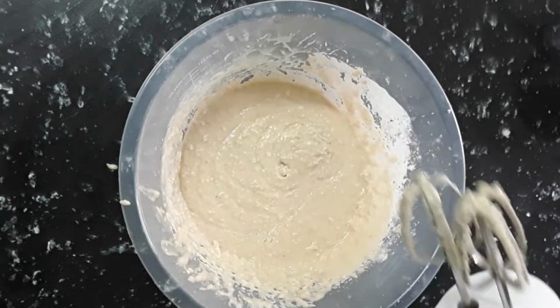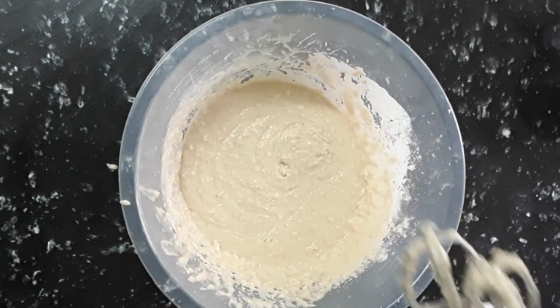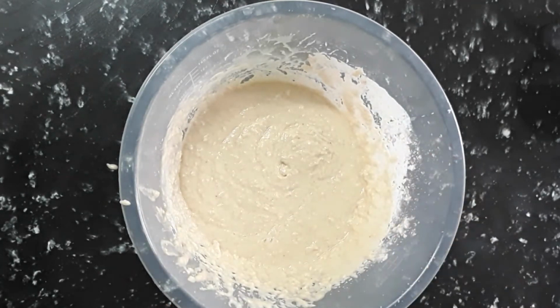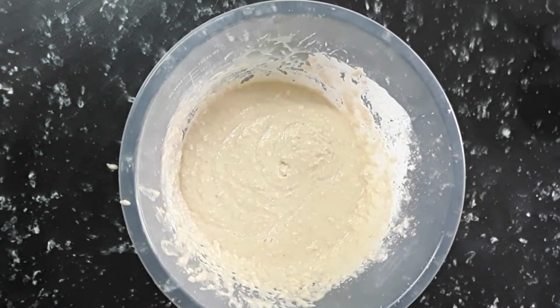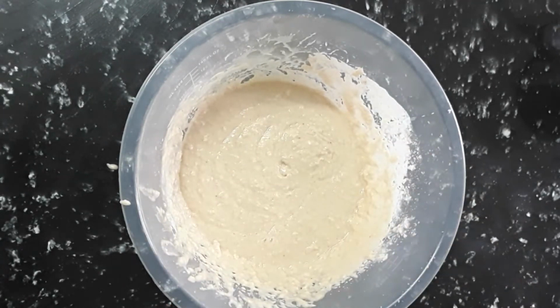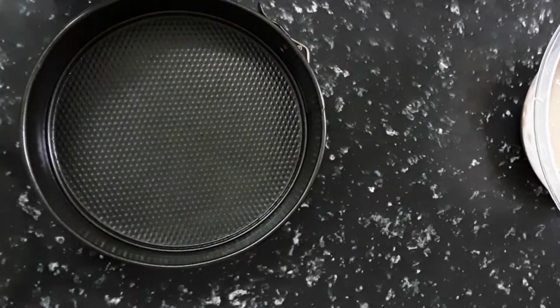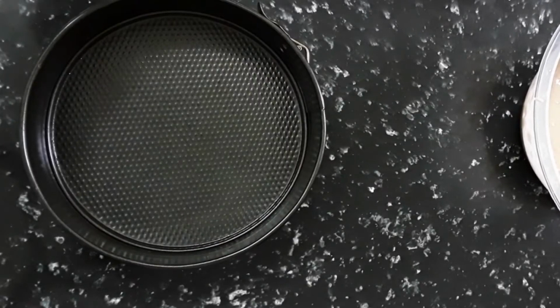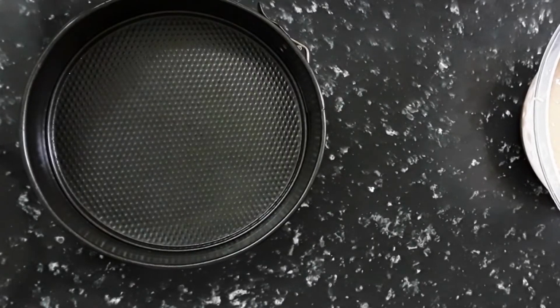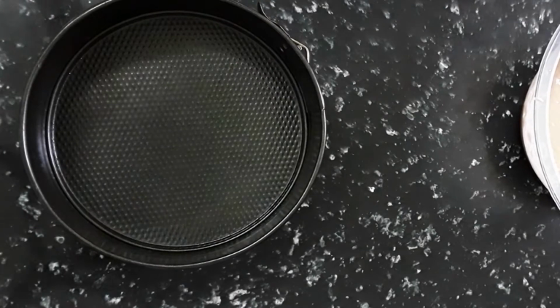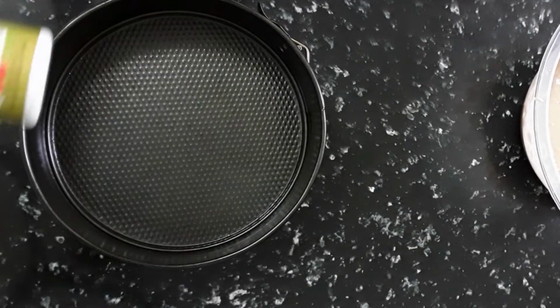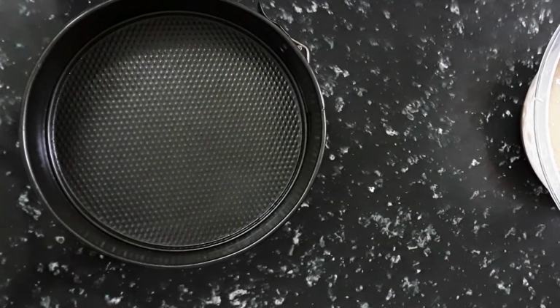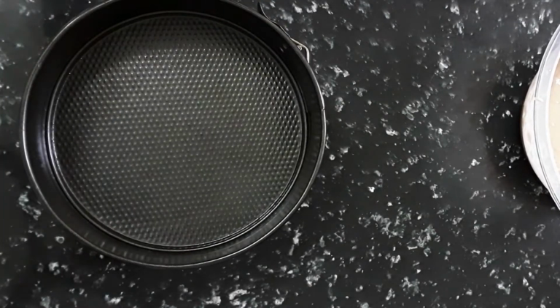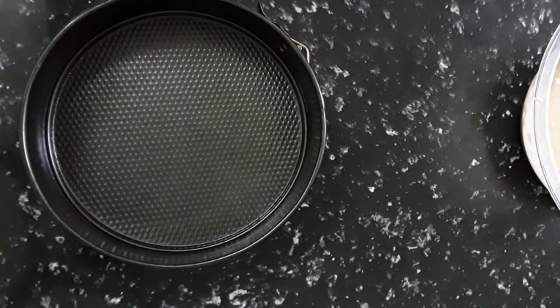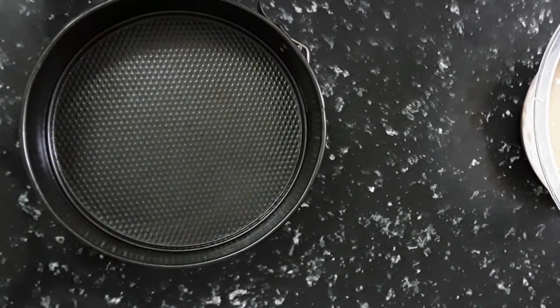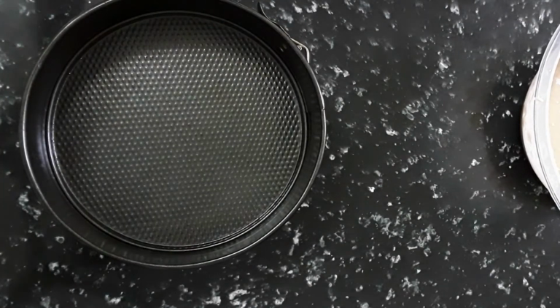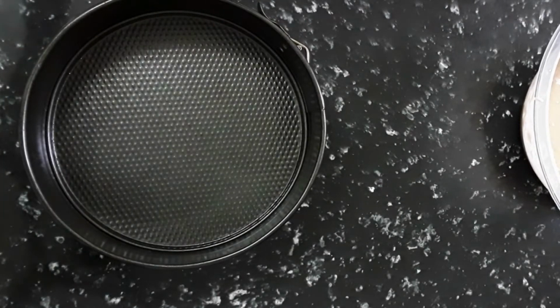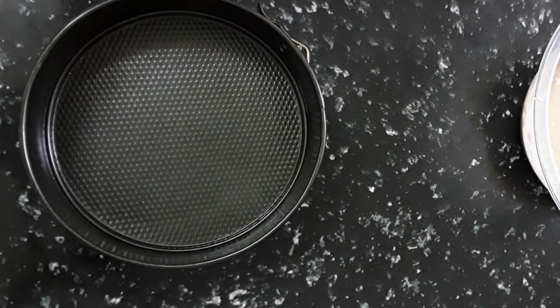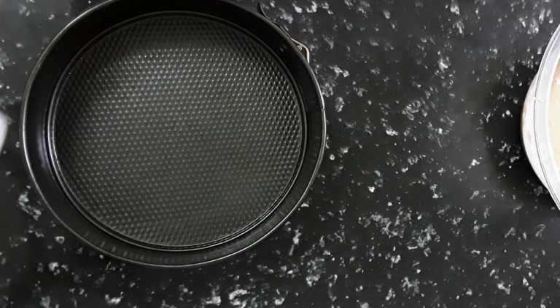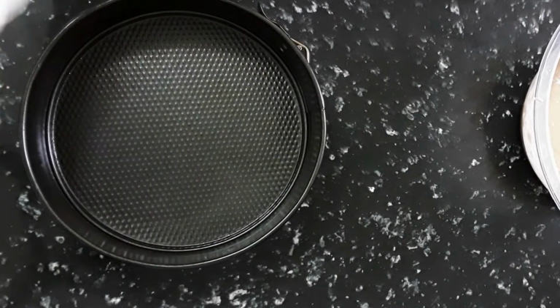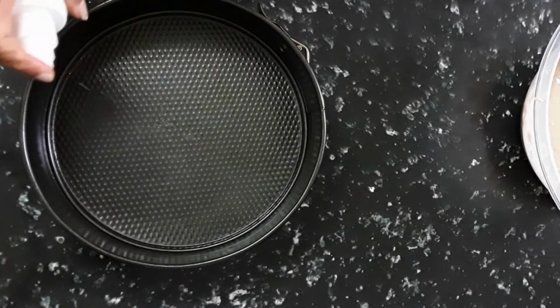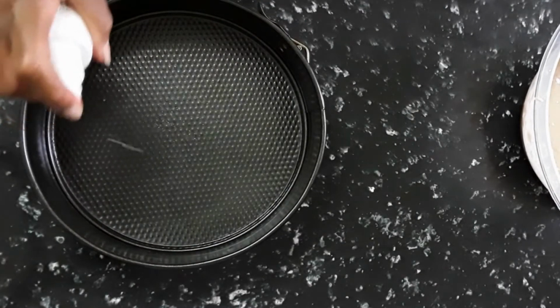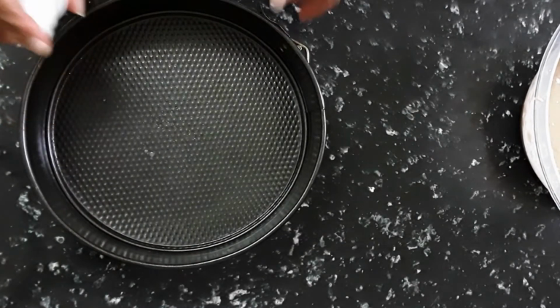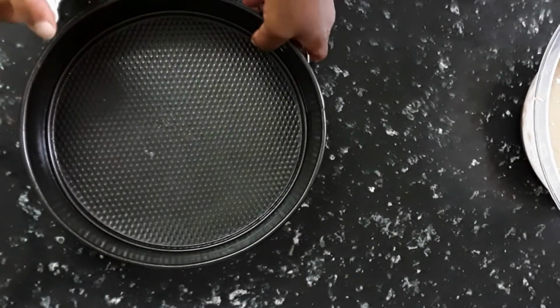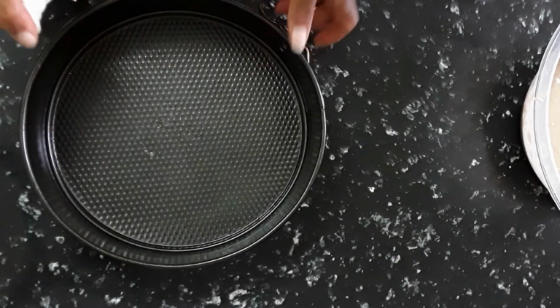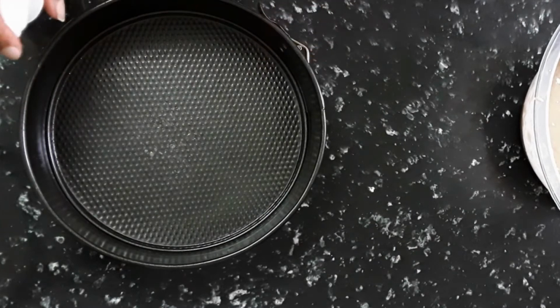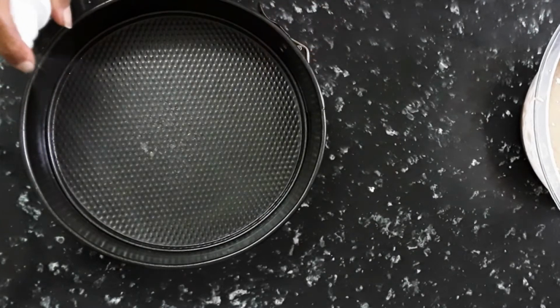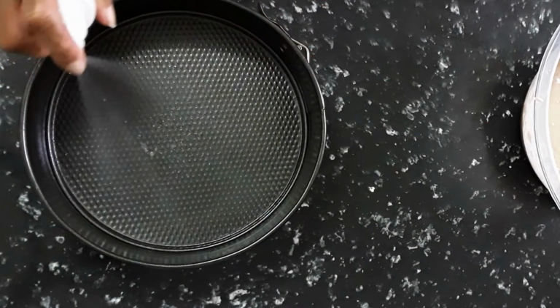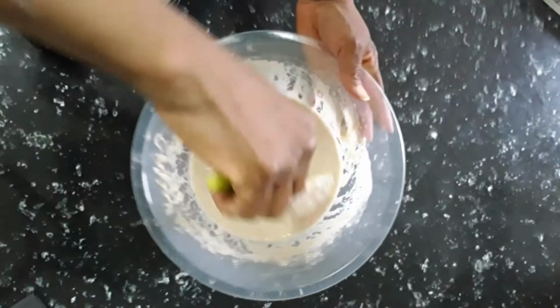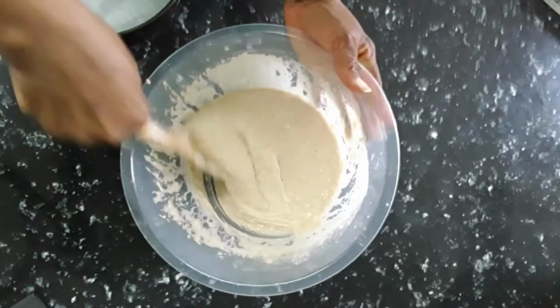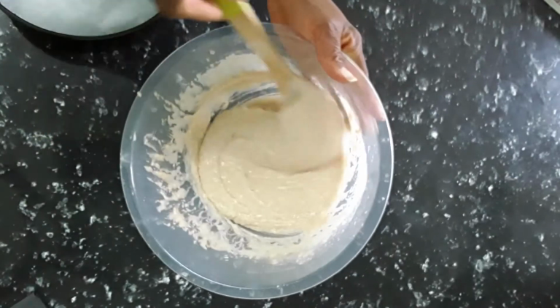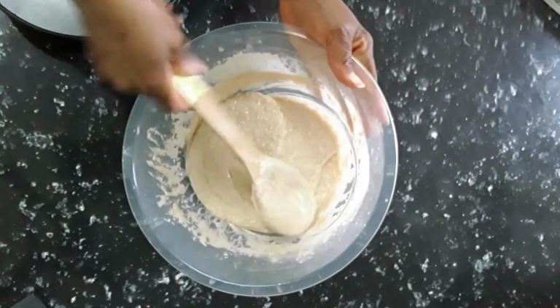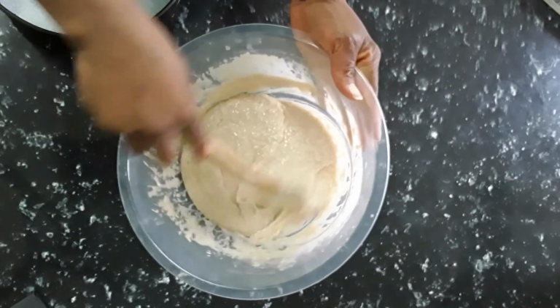It's all done! Now guys, we are gonna grease our baking tin. I'm using some olive oil spray today to grease the tin and line it with some baking paper.